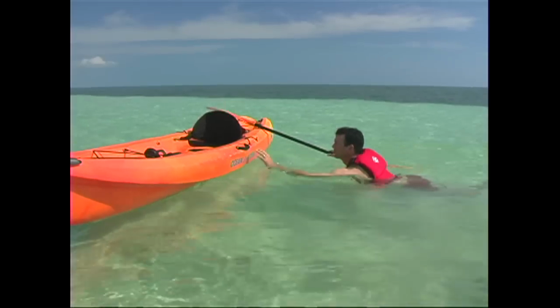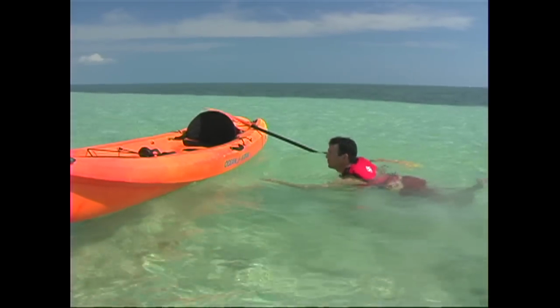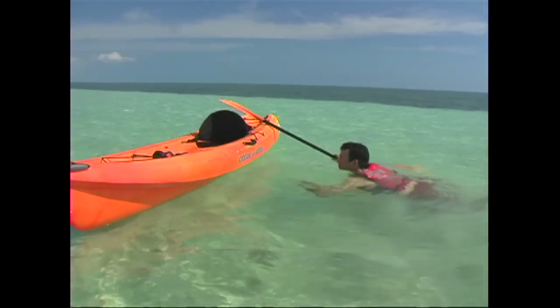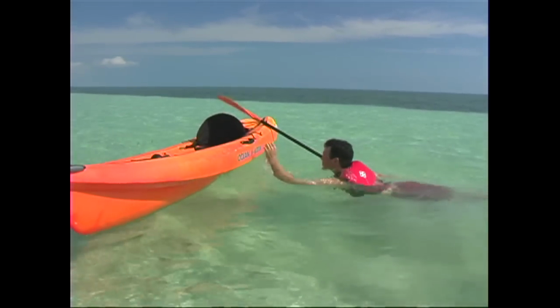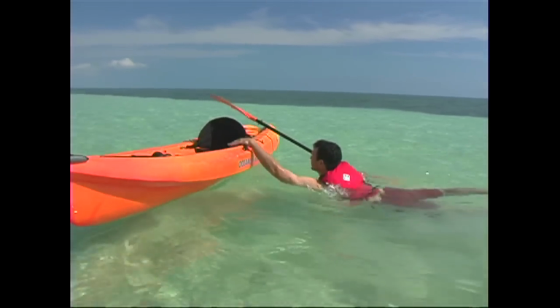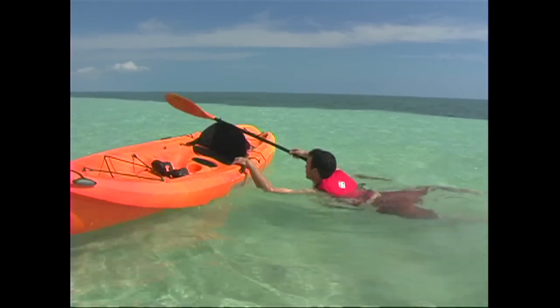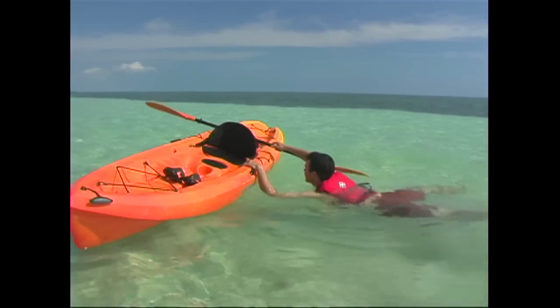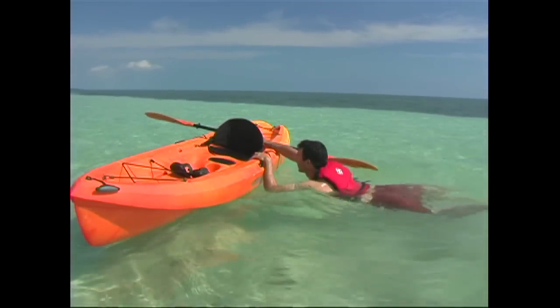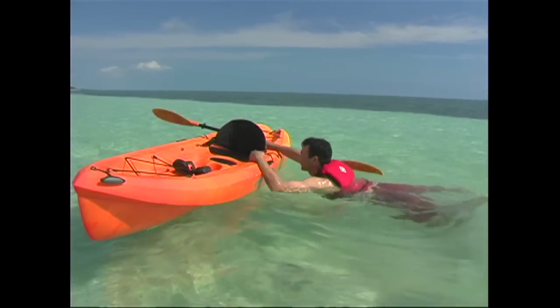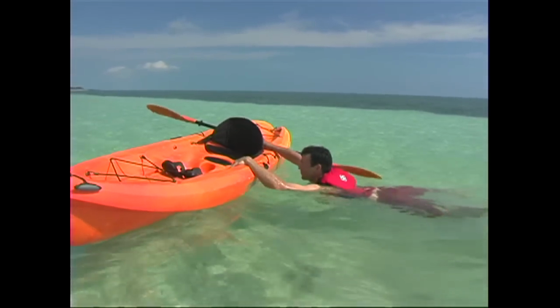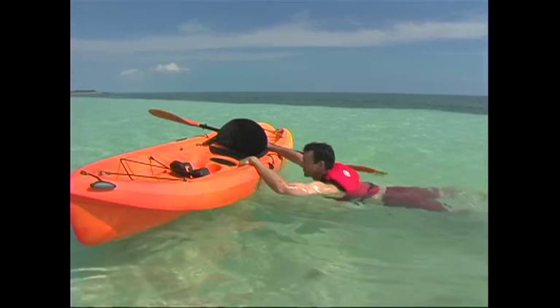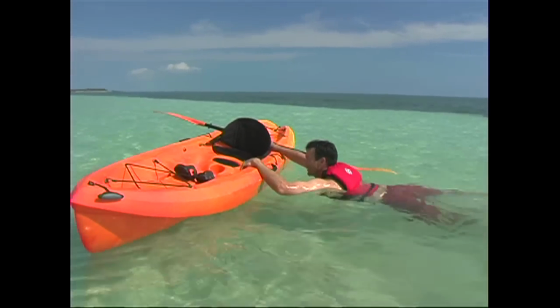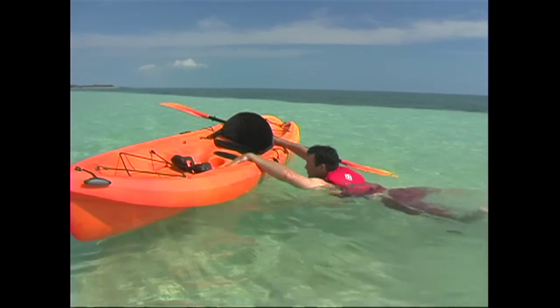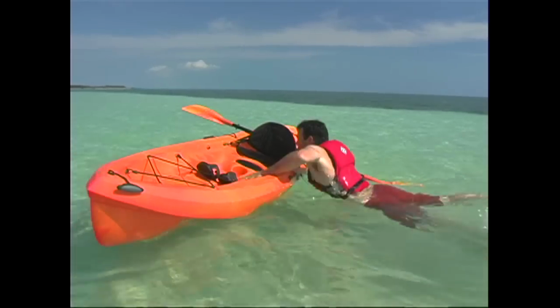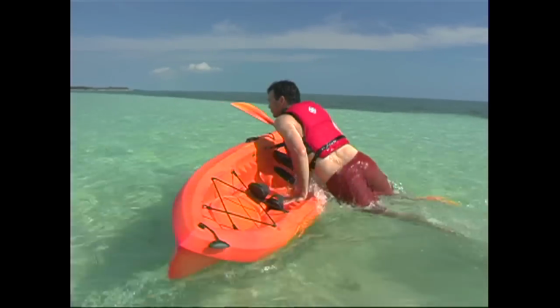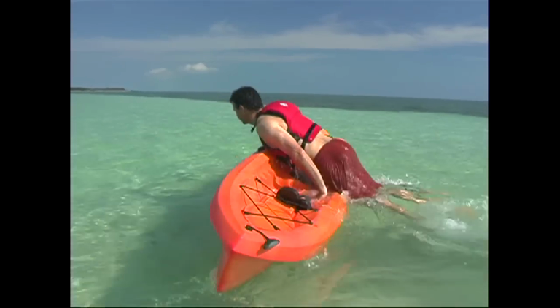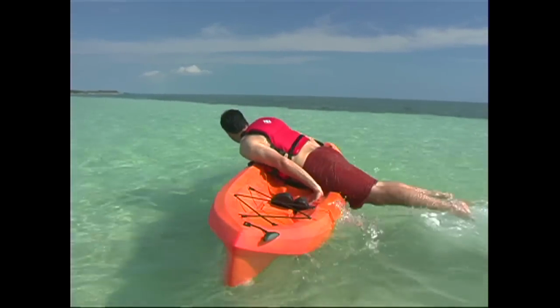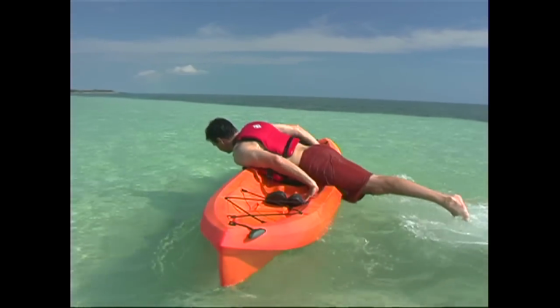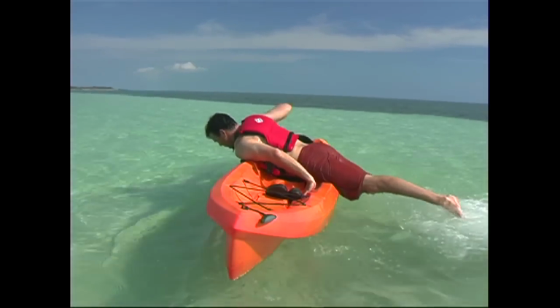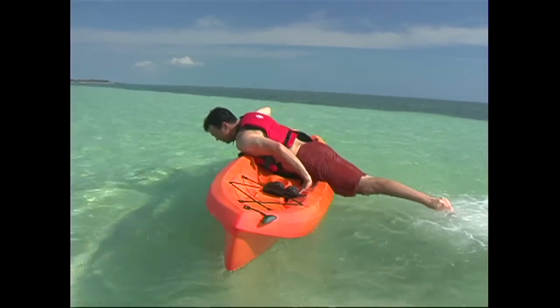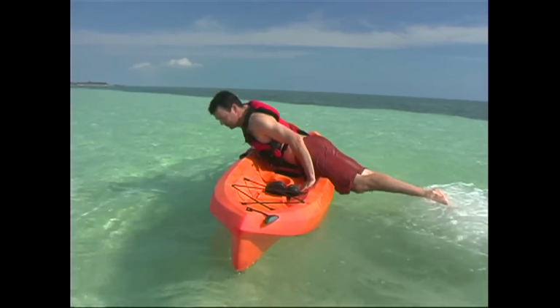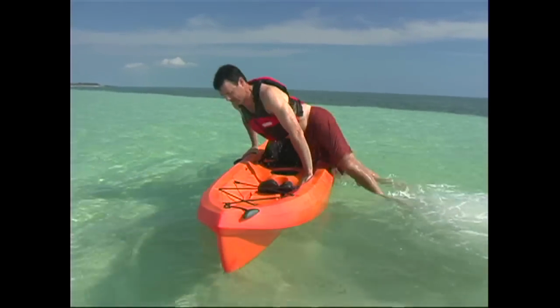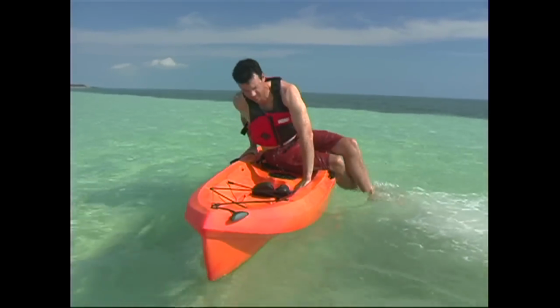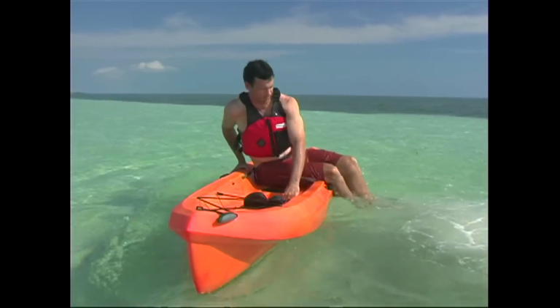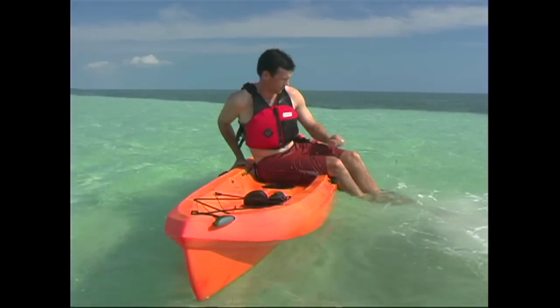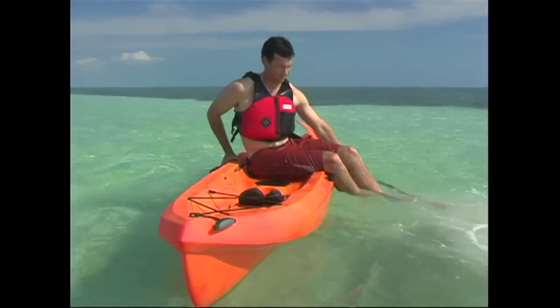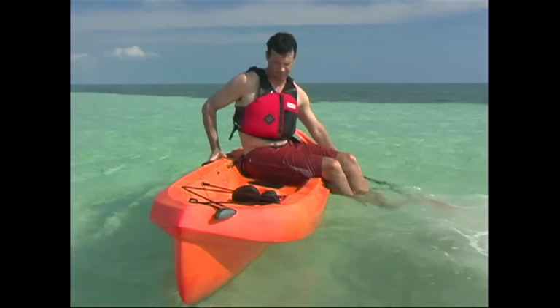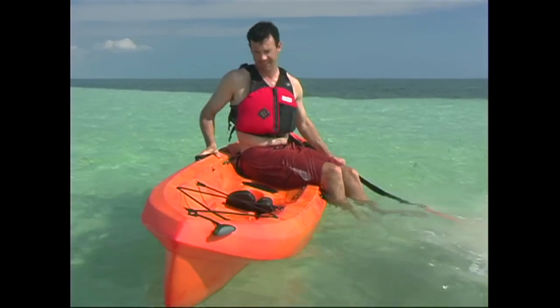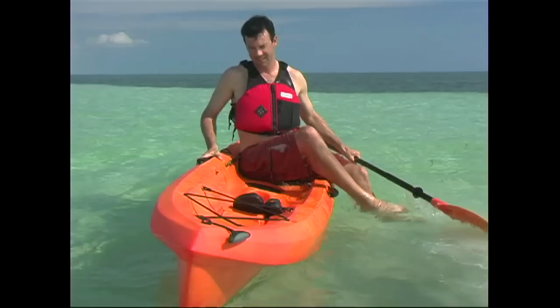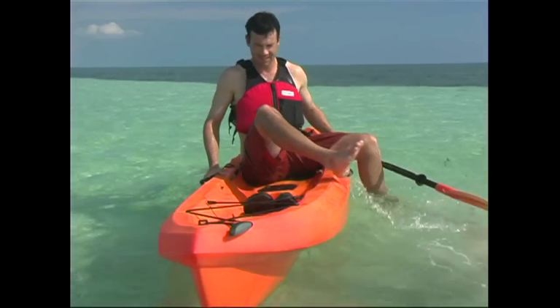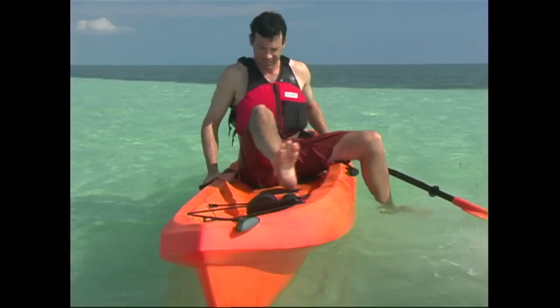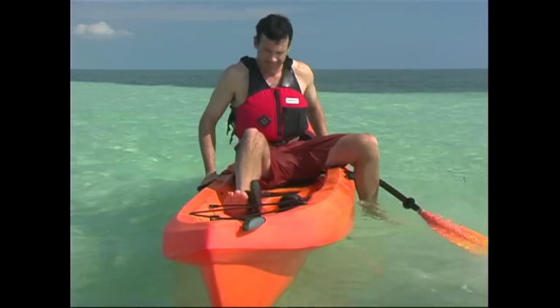With a firm grip on the kayak, let your legs float to the surface behind you. You'll then give a powerful kick with your legs and push with your arms to haul your chest up onto the kayak. Once you're up on the boat, you'll twist your body around and settle into the seat.